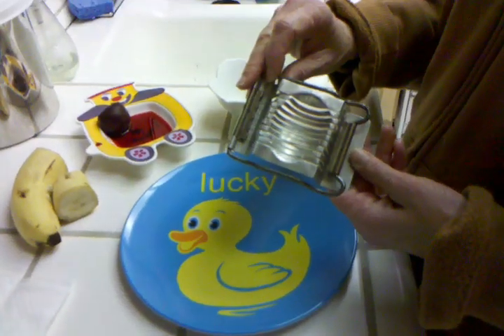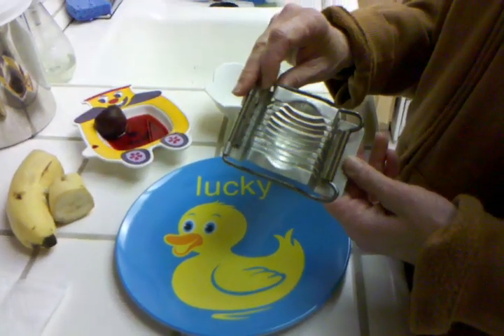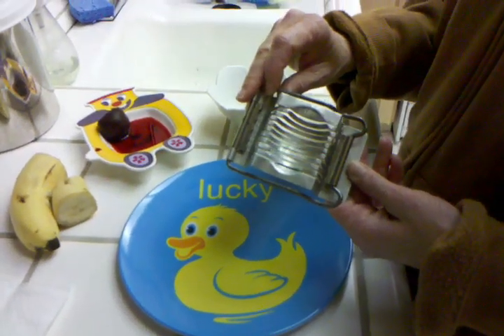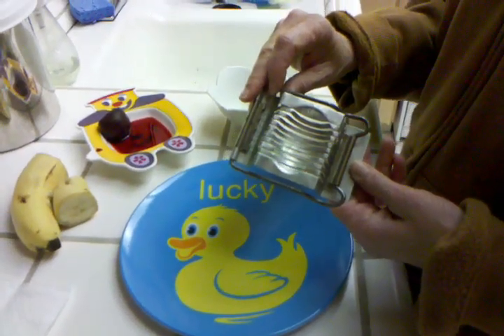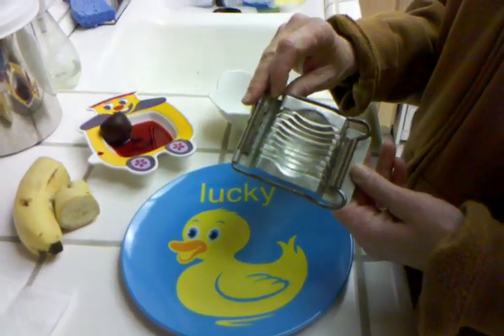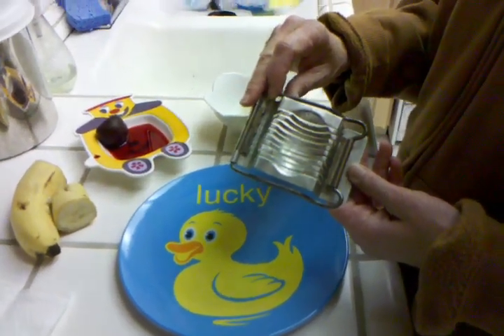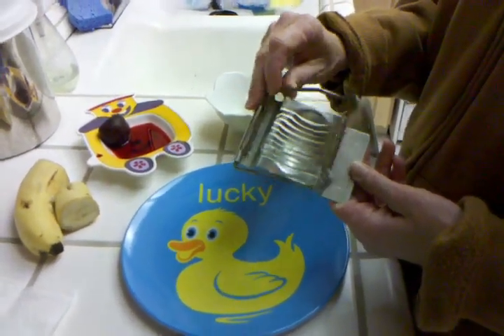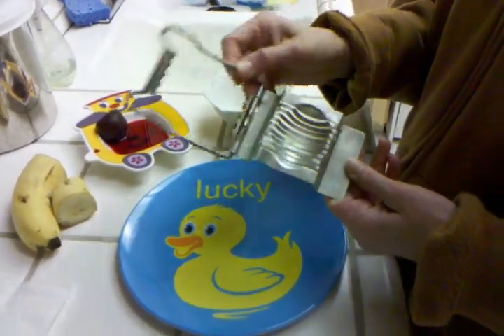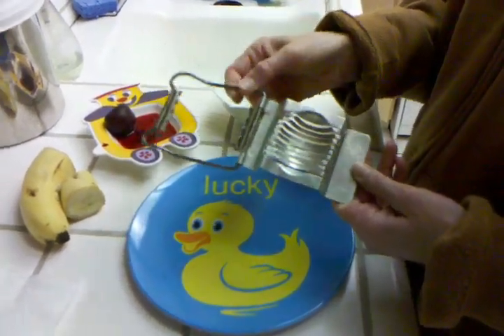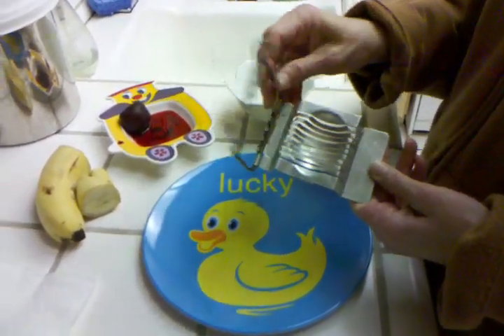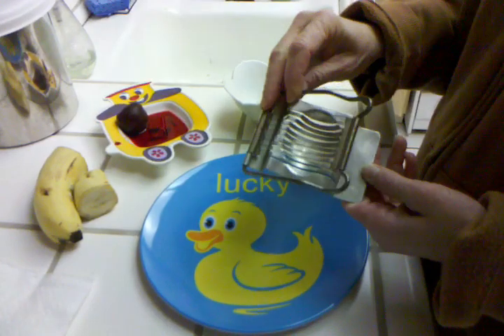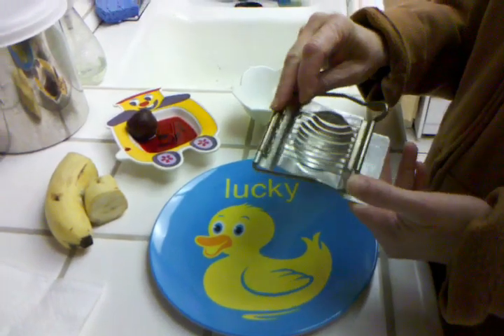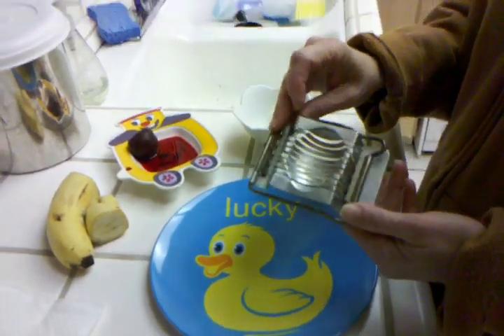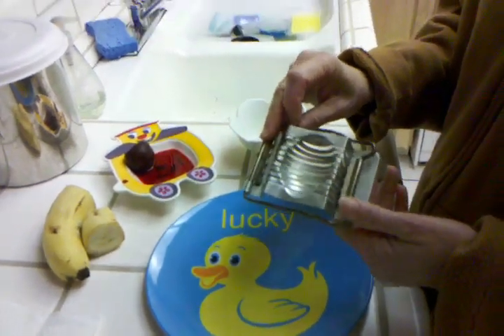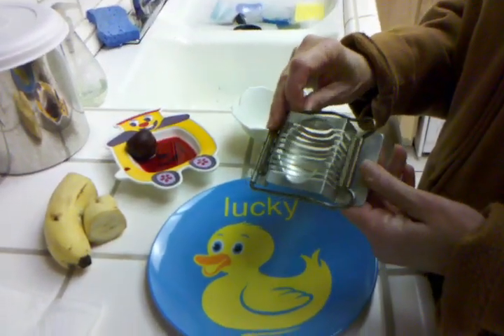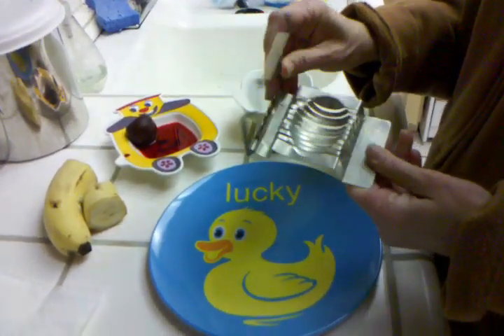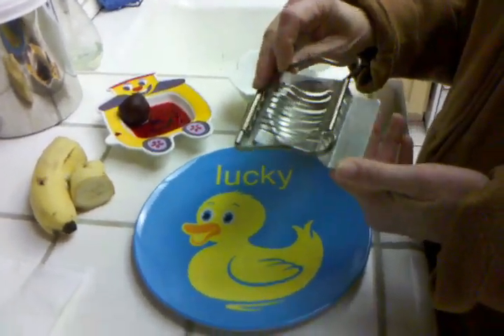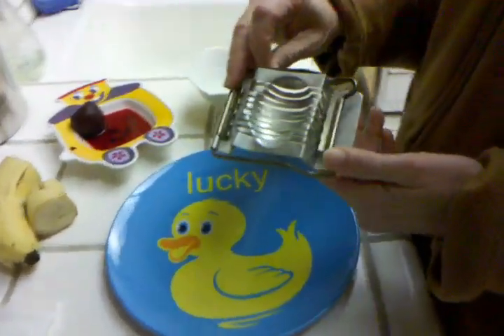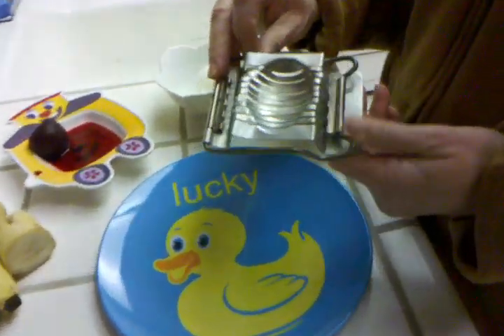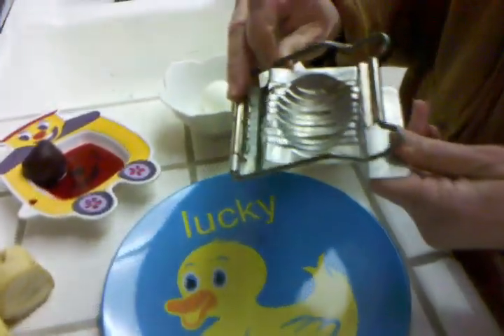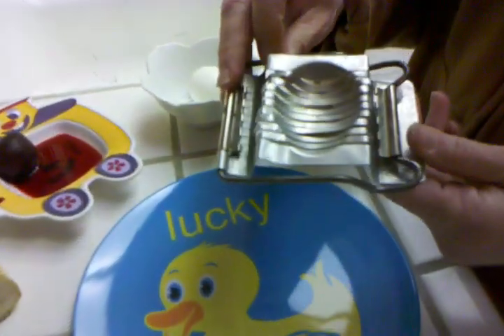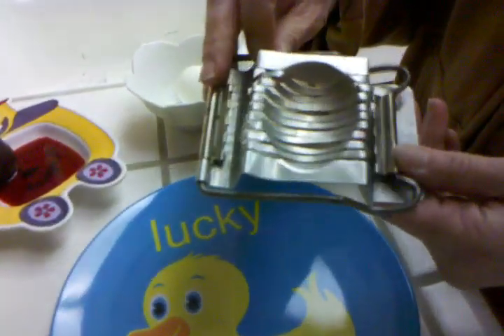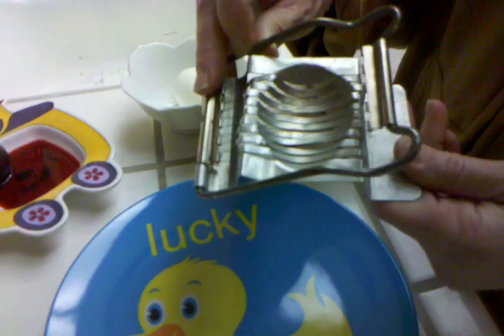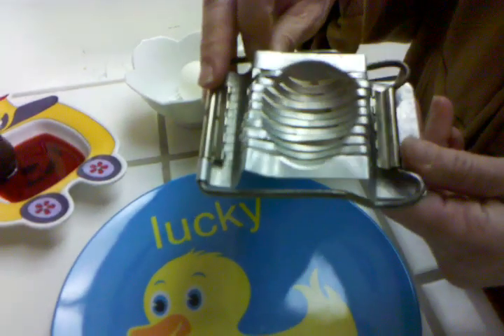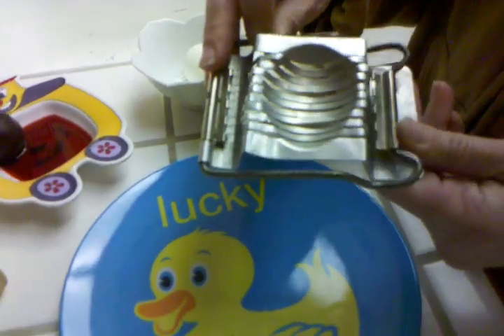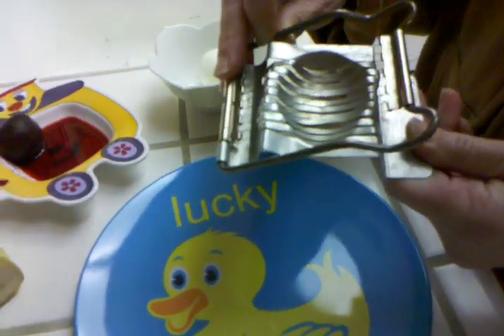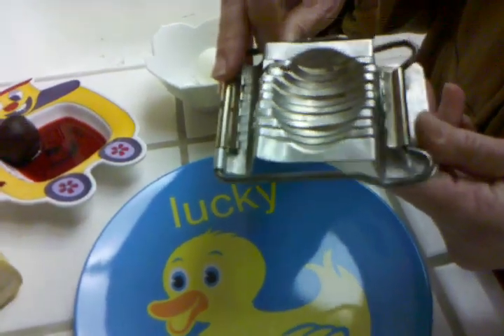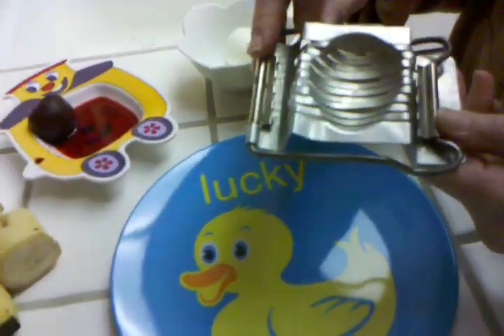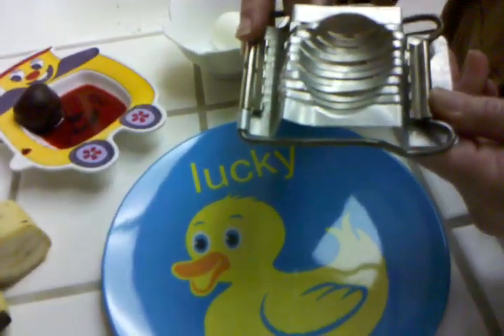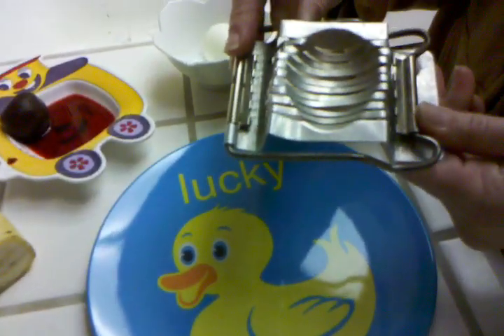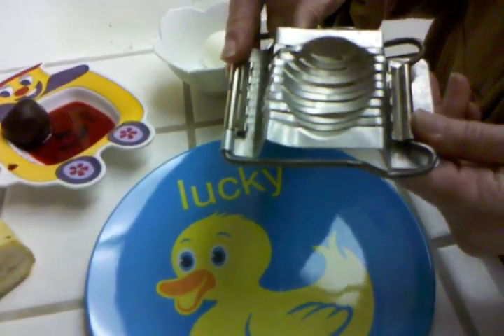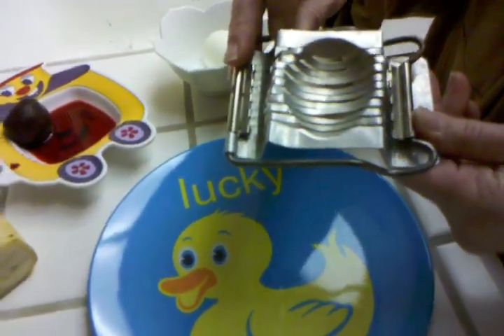Granny's gadget number six: the egg slicer. This is kind of old and I've never used it before. We're going to see how this puppy works.